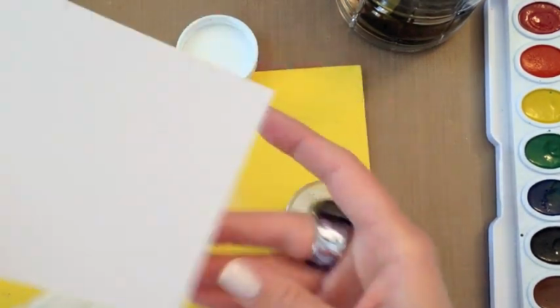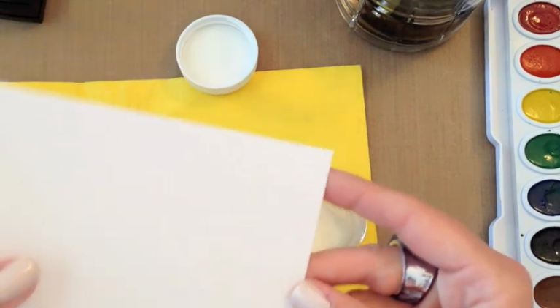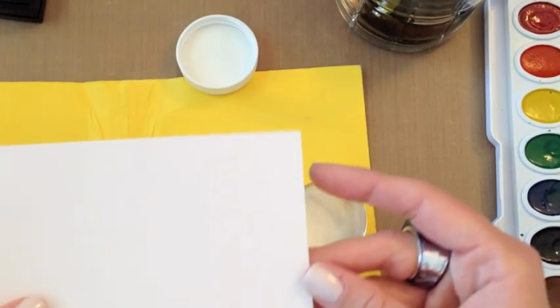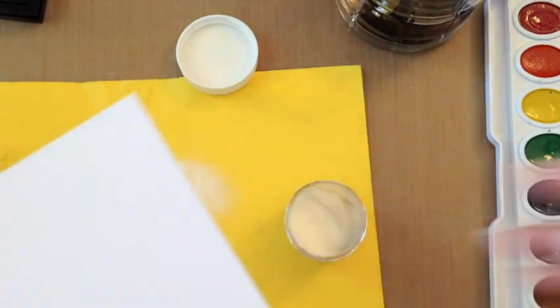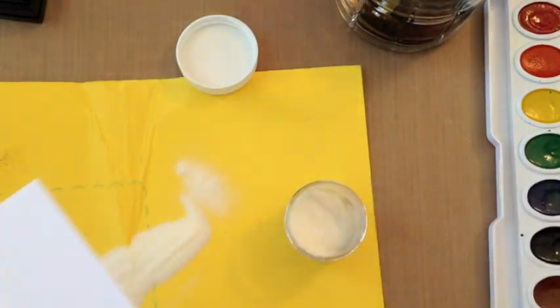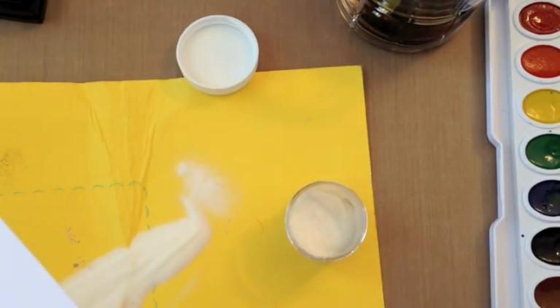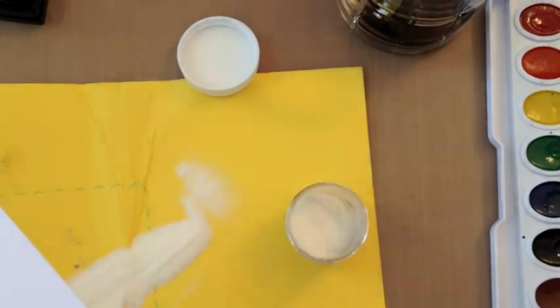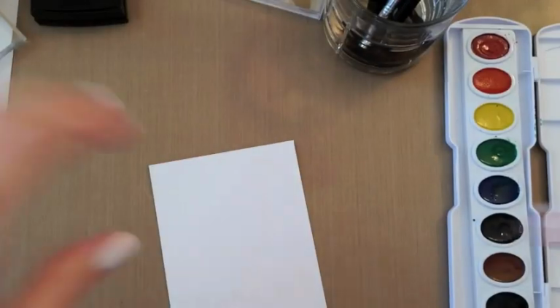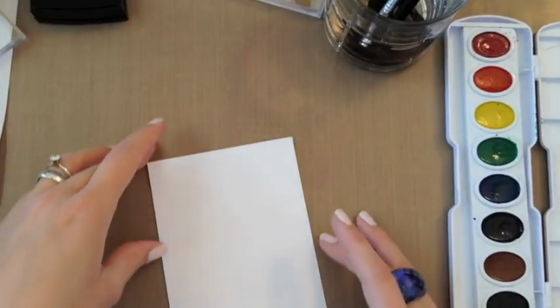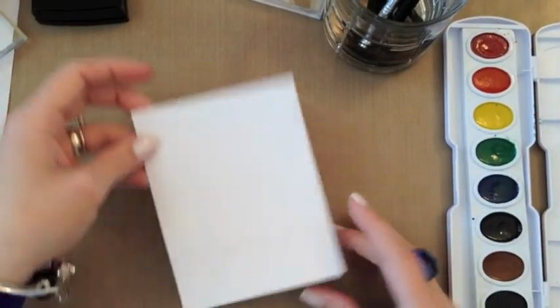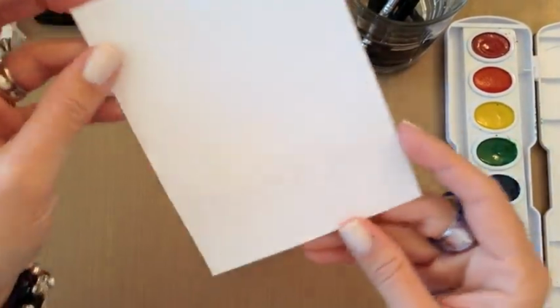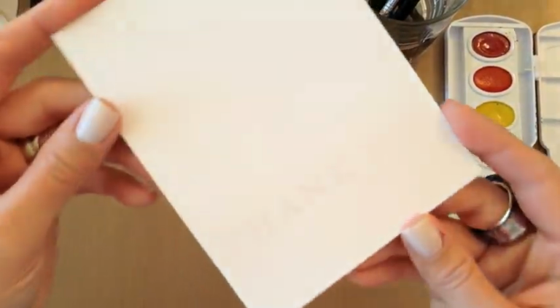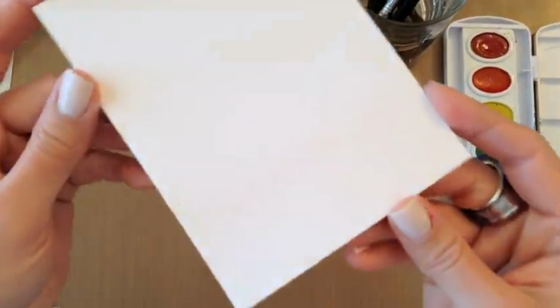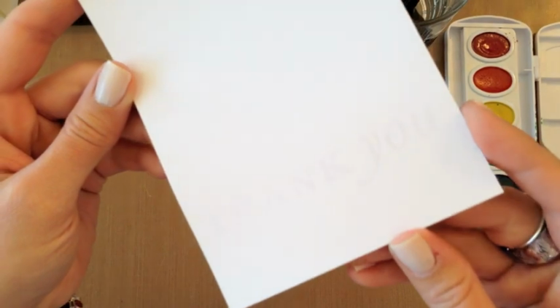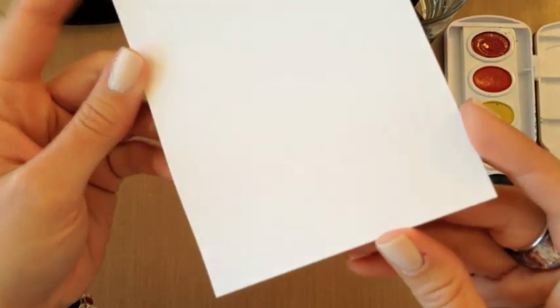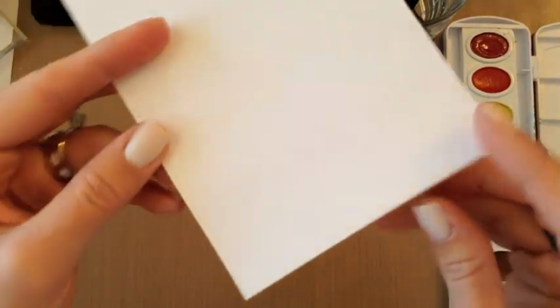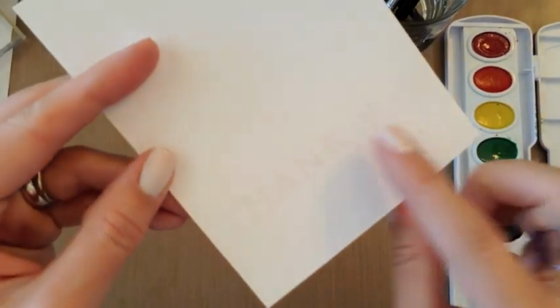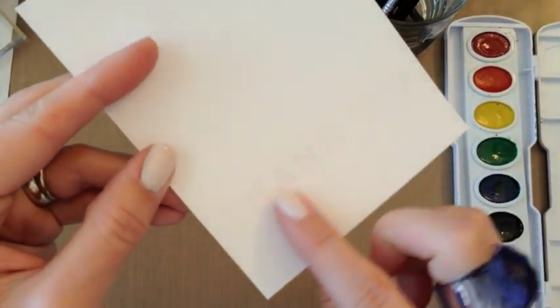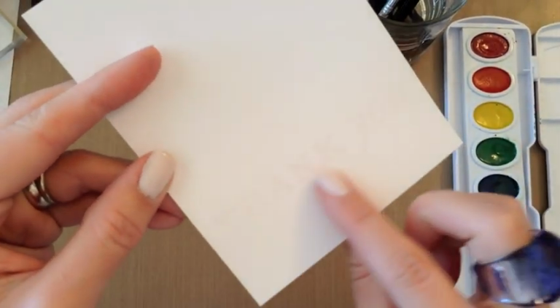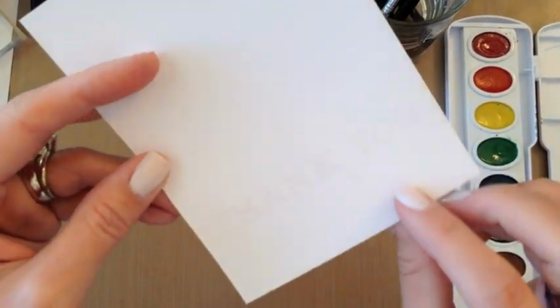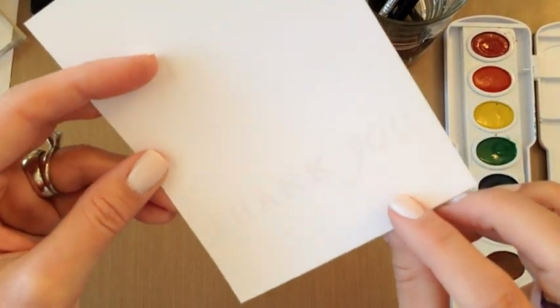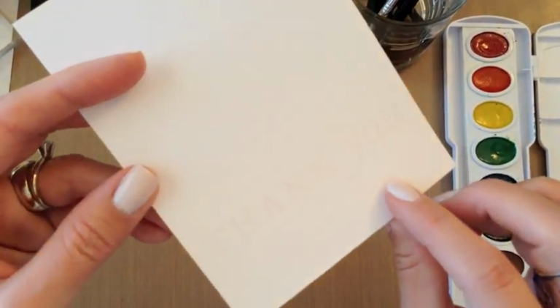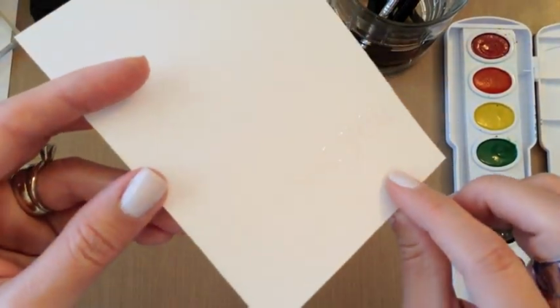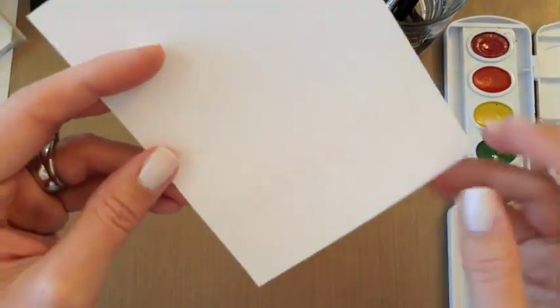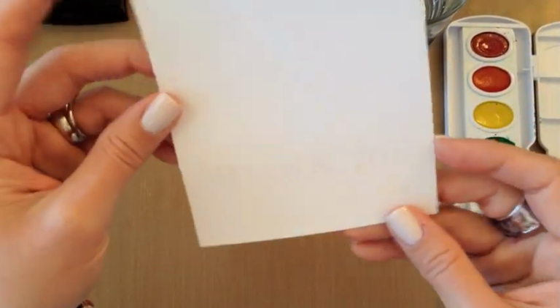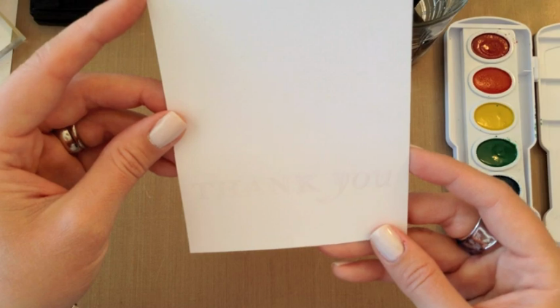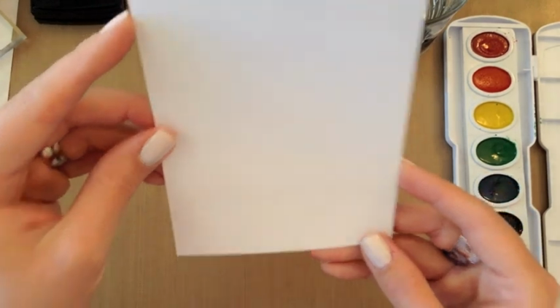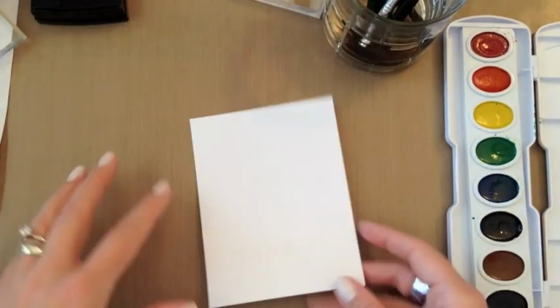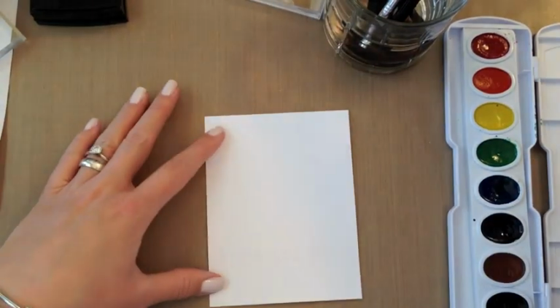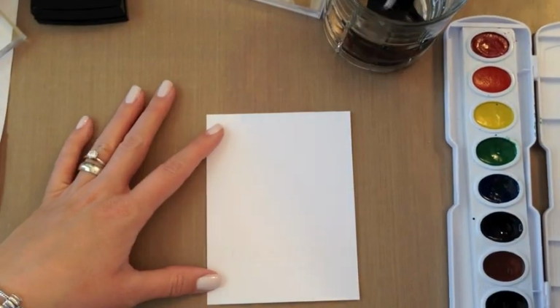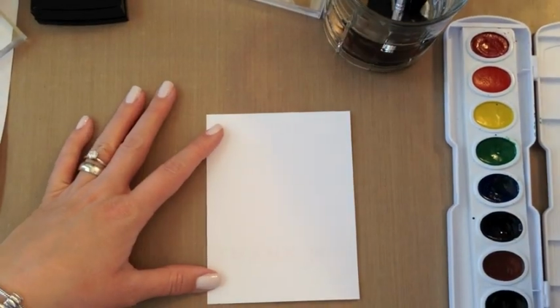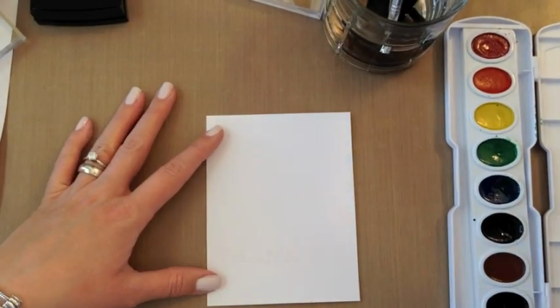Now we're going to heat emboss this. I have heat embossed this with the heat tool to set that clear embossing powder. You can see it's very faint — you almost can't see it. But that's where the fun part happens.